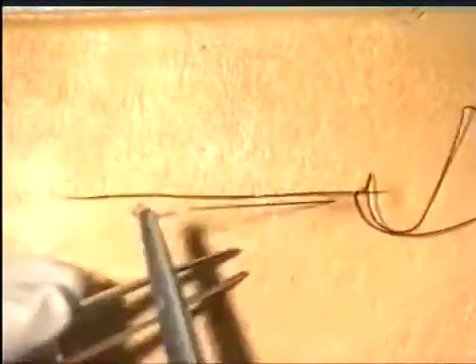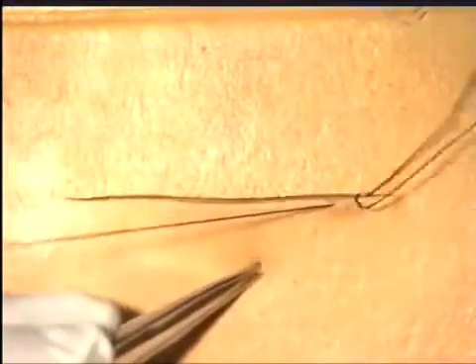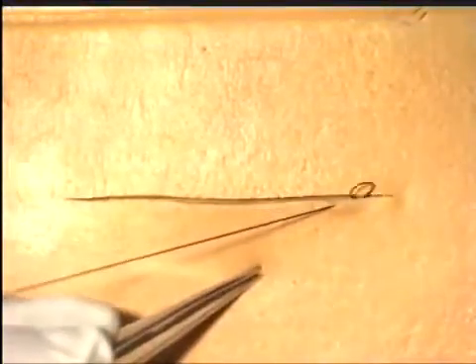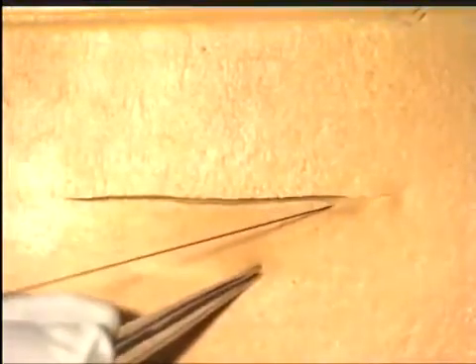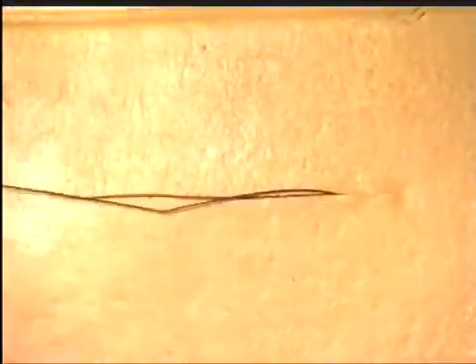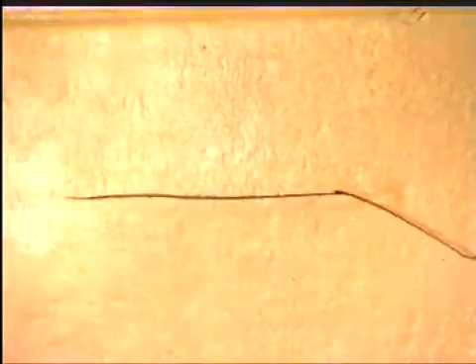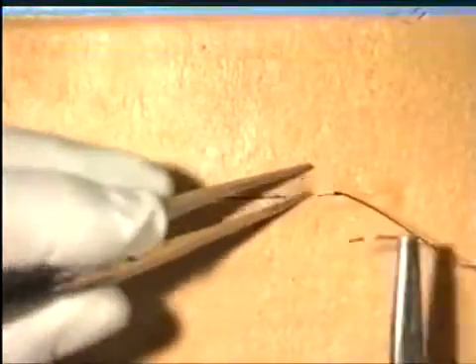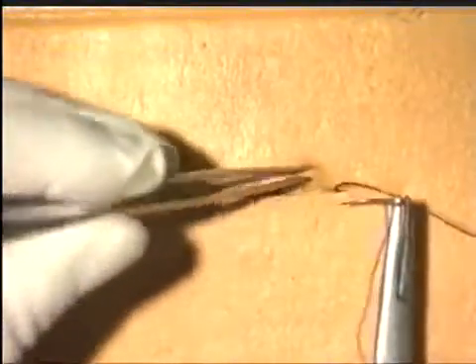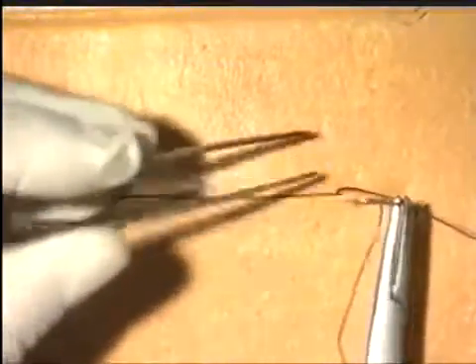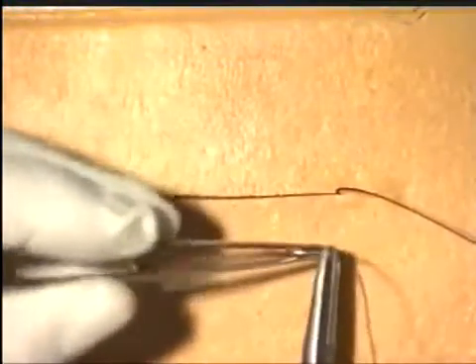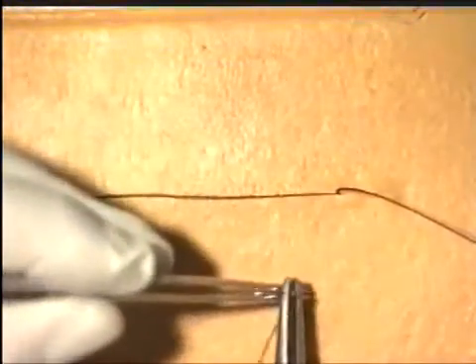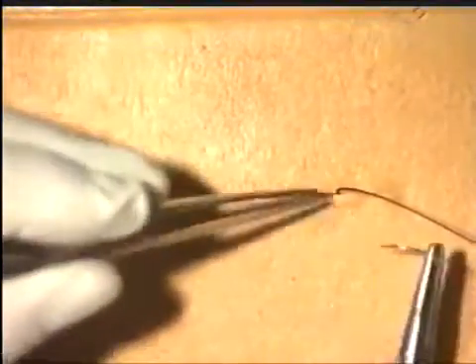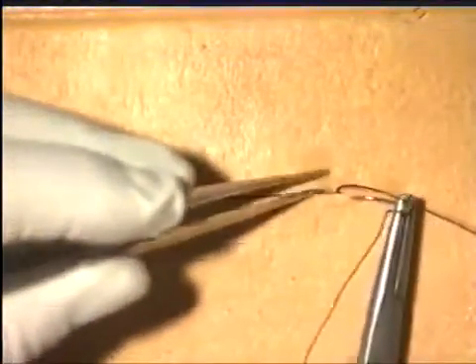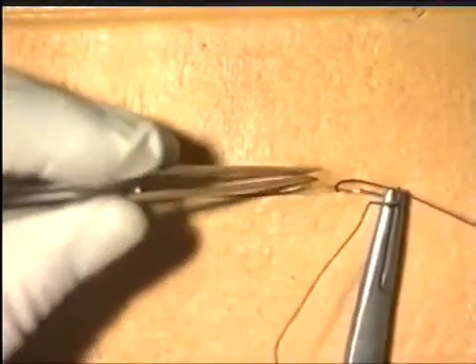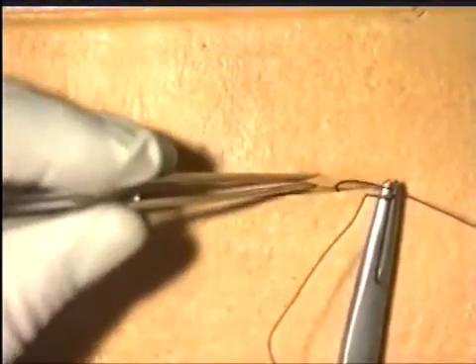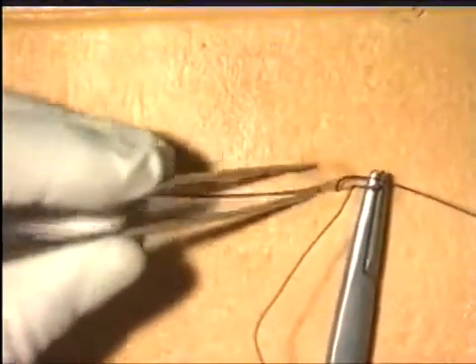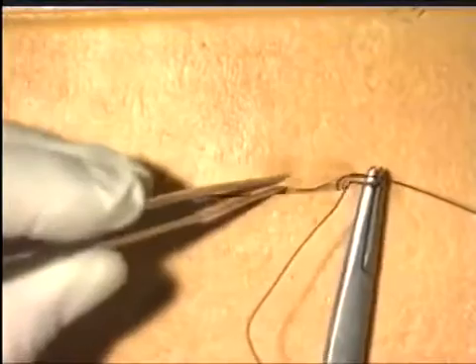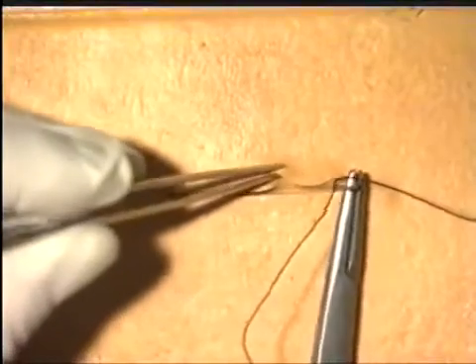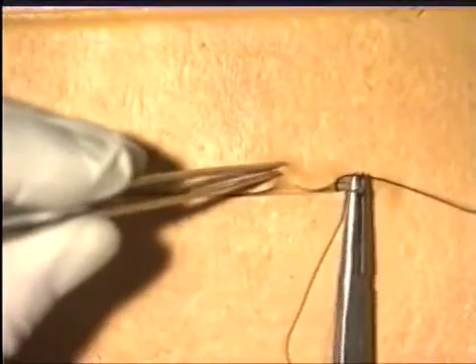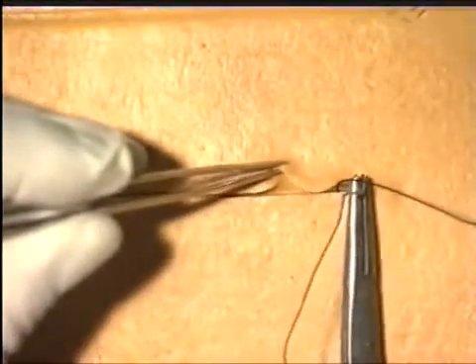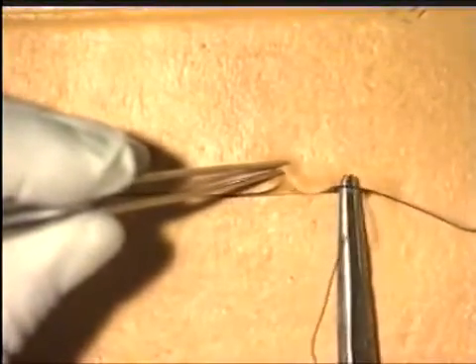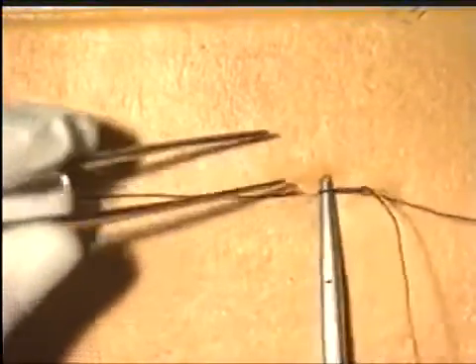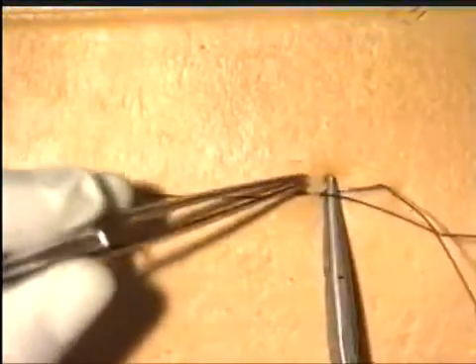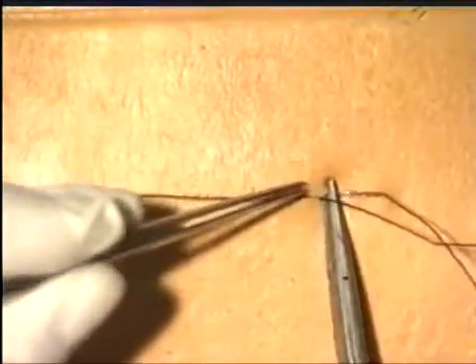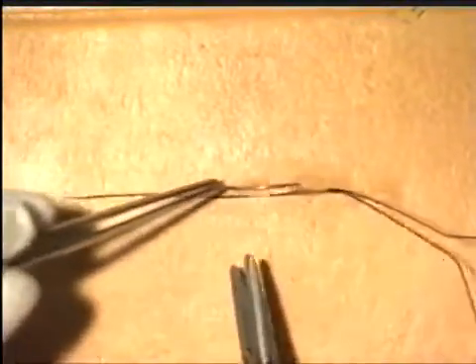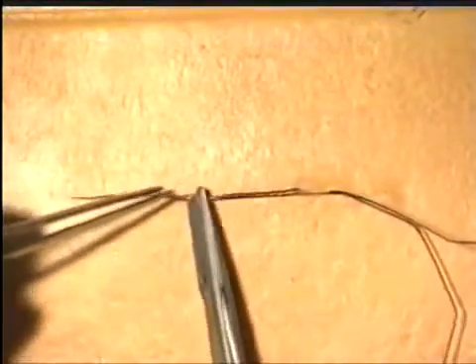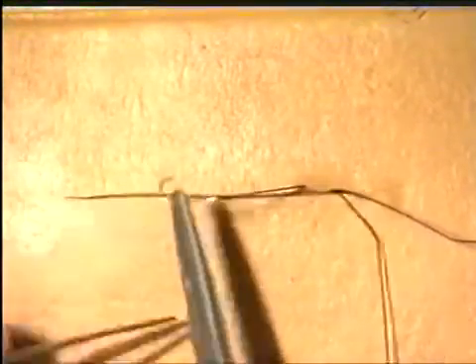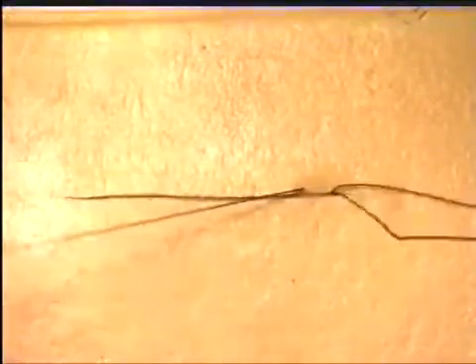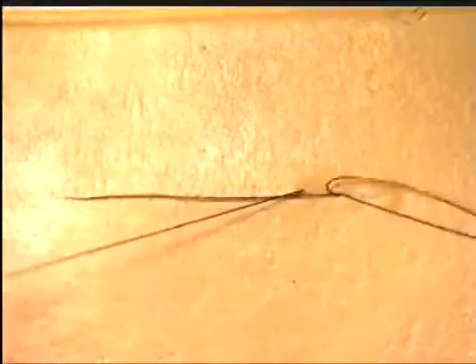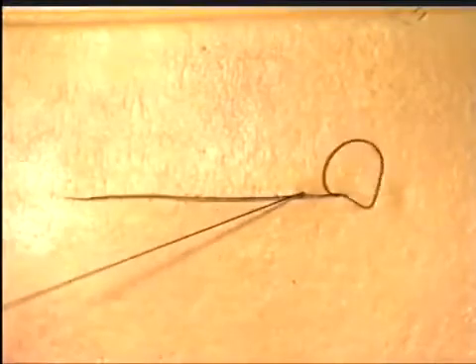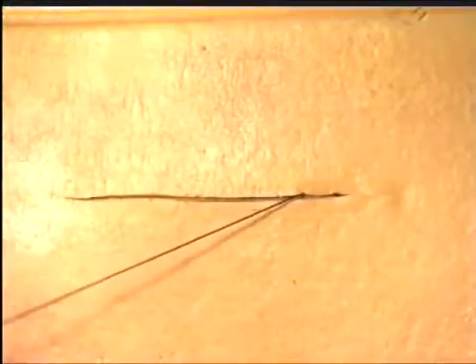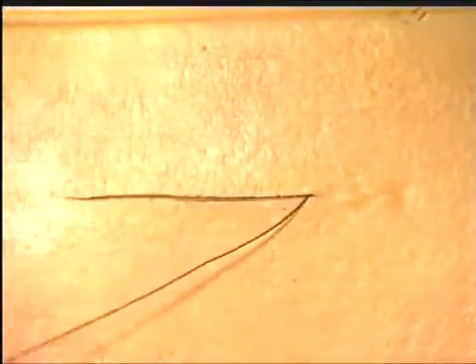Each new suture must be inserted almost opposite the exit of the previous suture, and this ensures that as the suture material is tightened it draws the wound edges together almost in the manner of invisible mending.